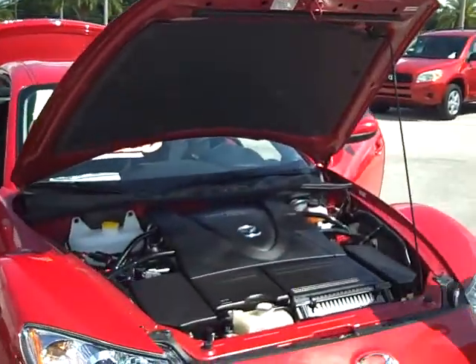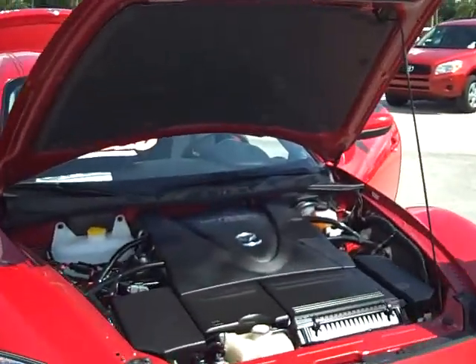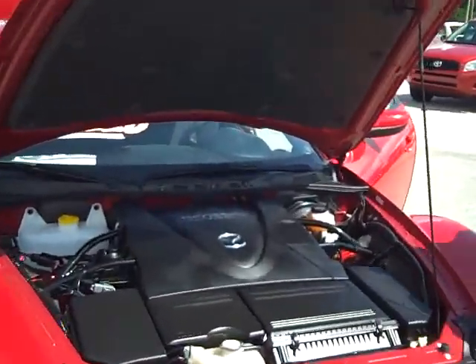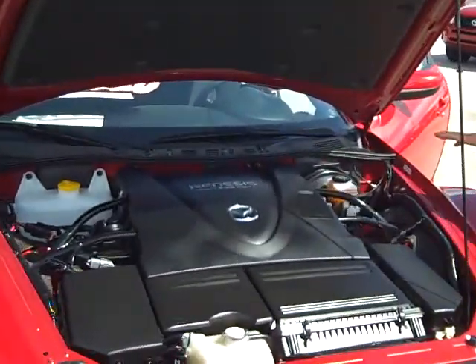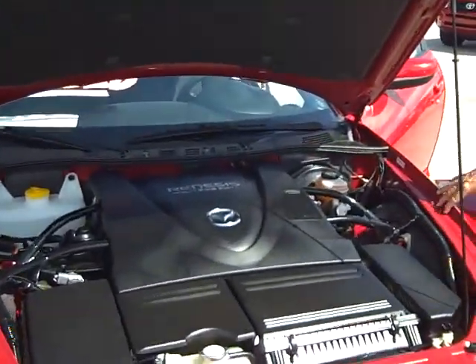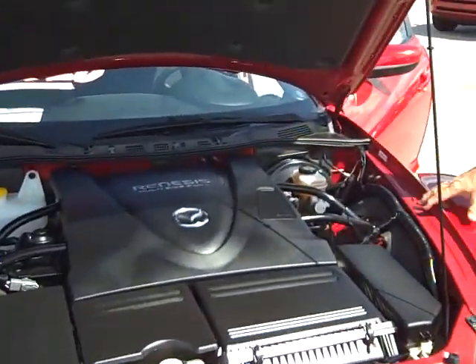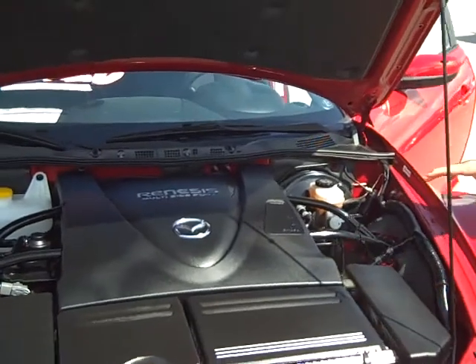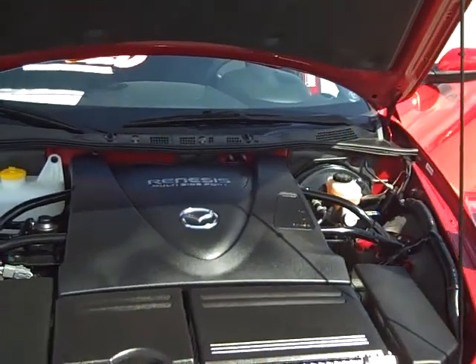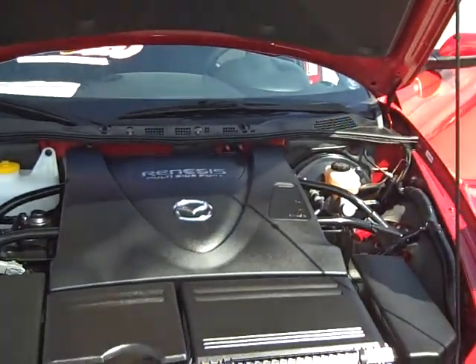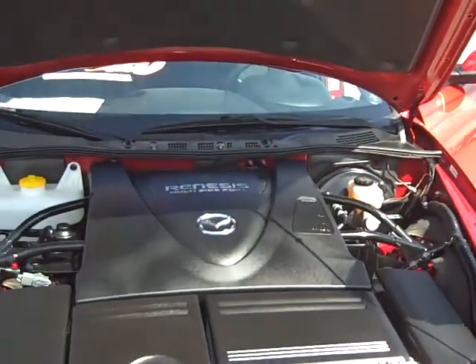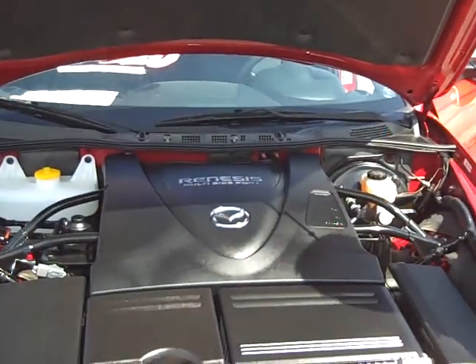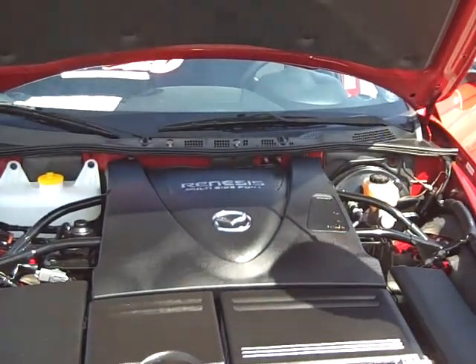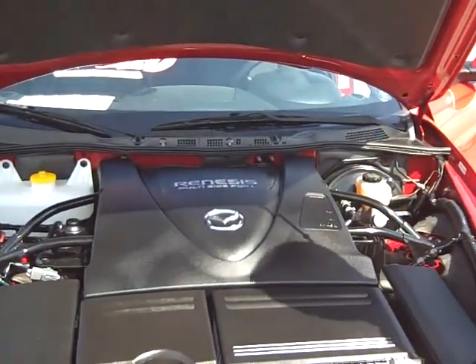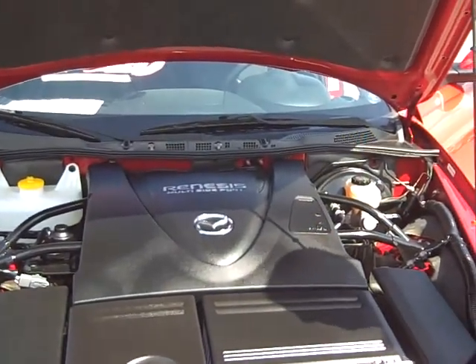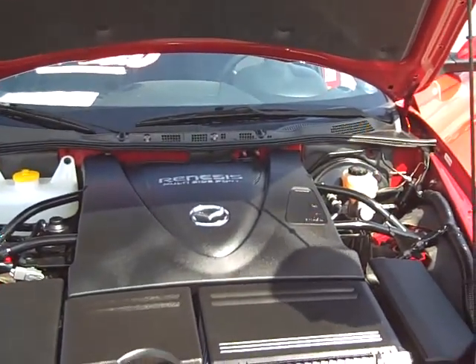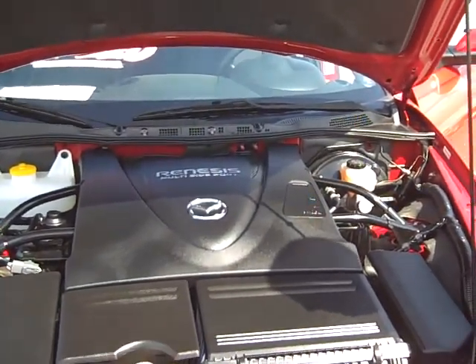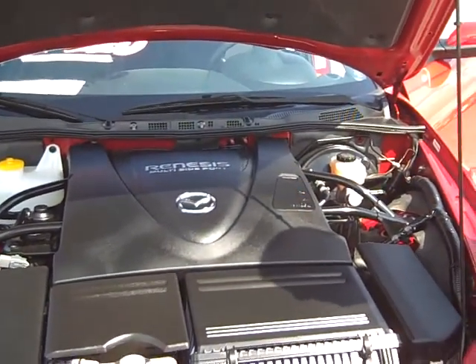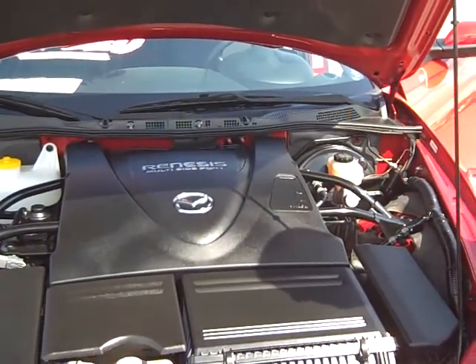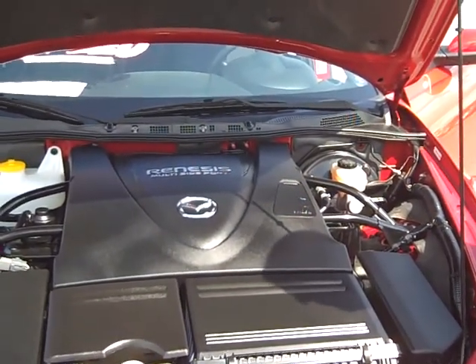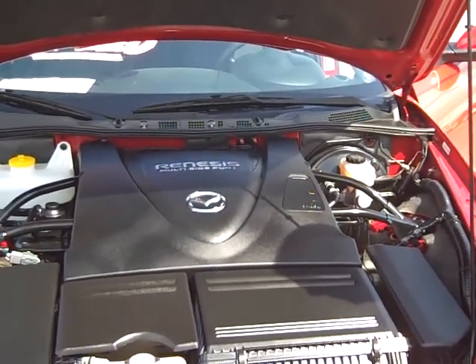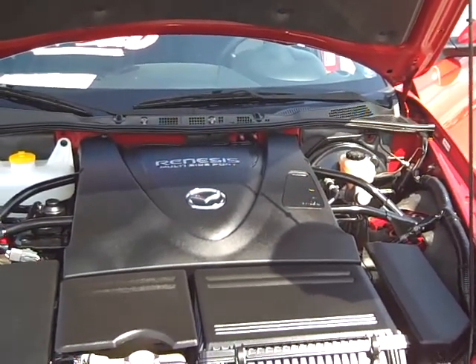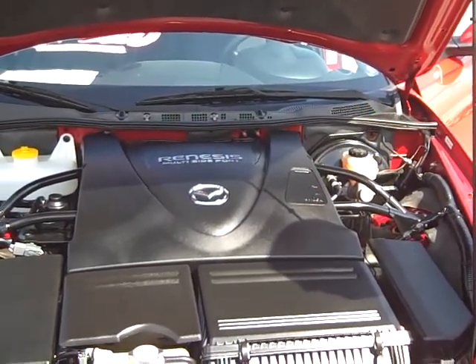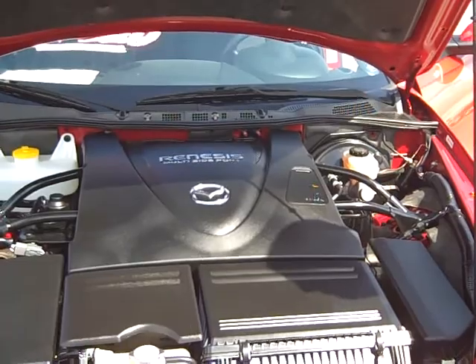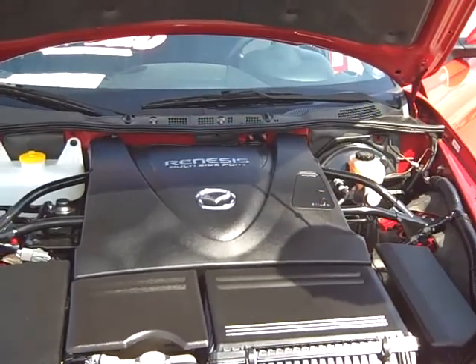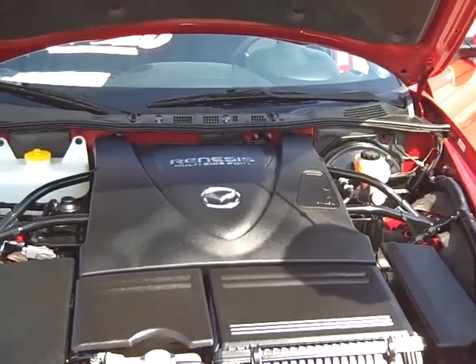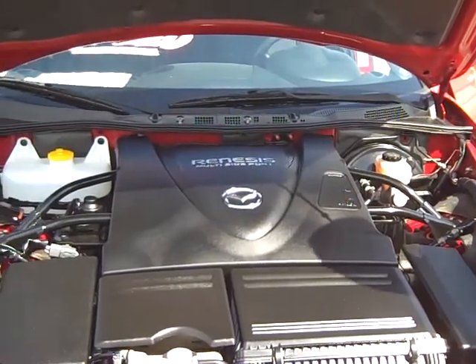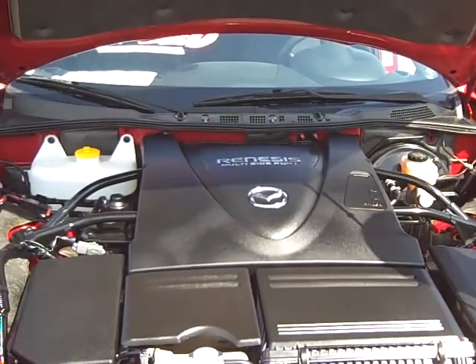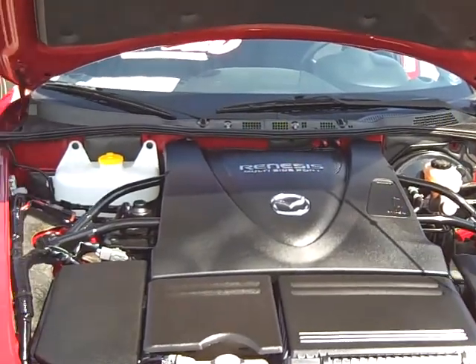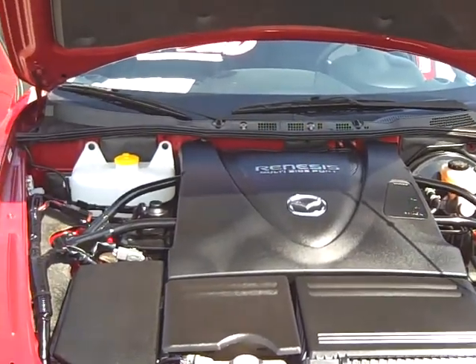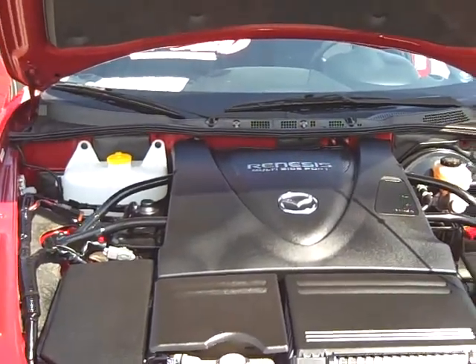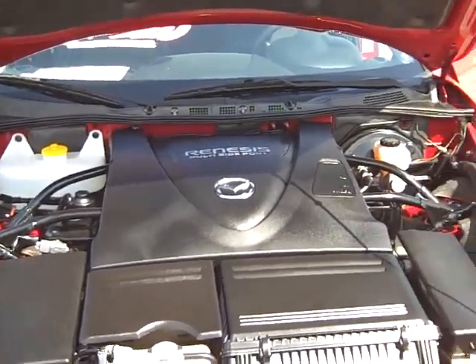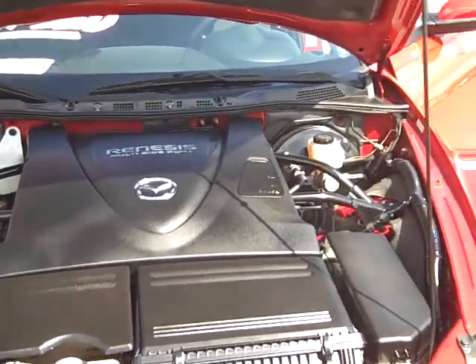You can notice in the front — no V6, no four-cylinder, none of that. This is a rotary engine. 238 horsepower, six-speed manual transmission.